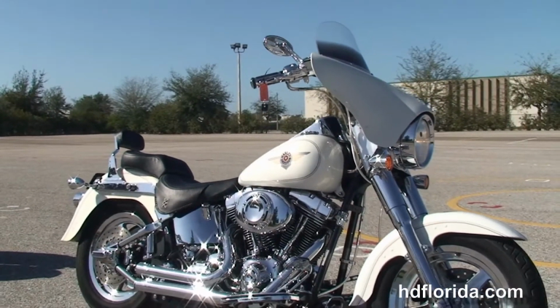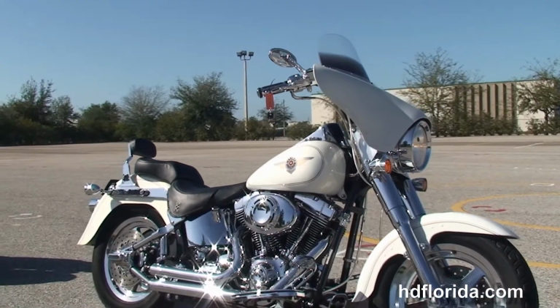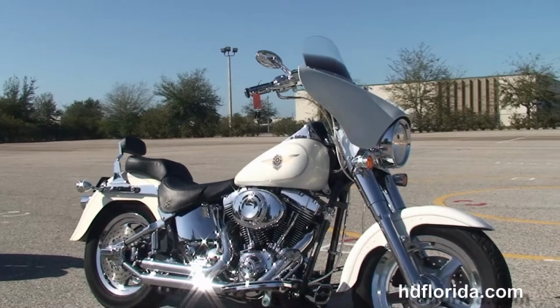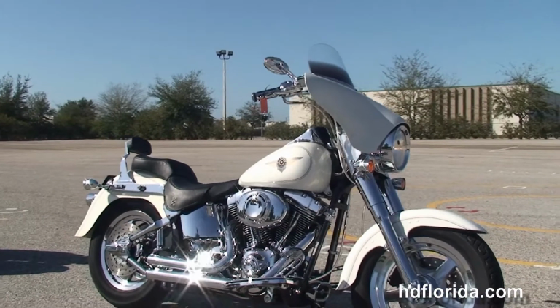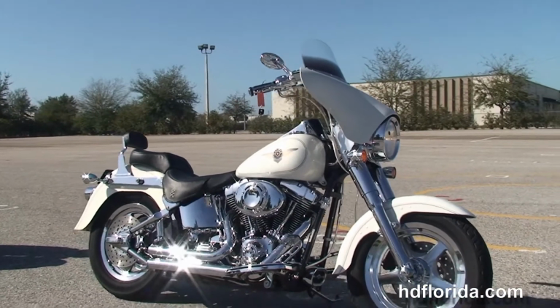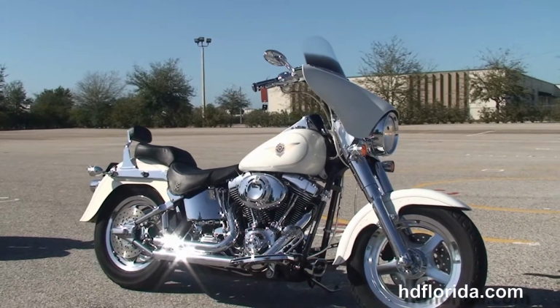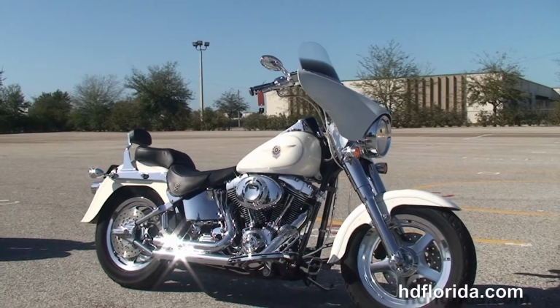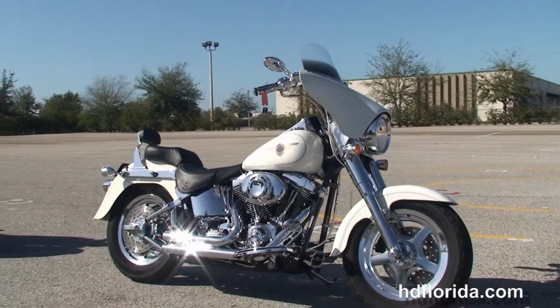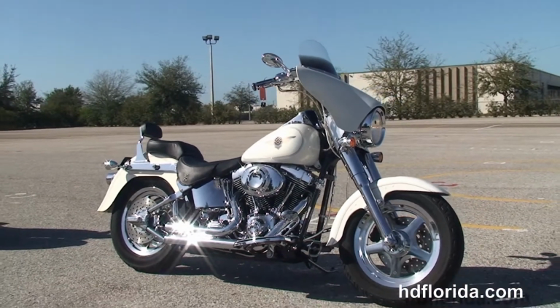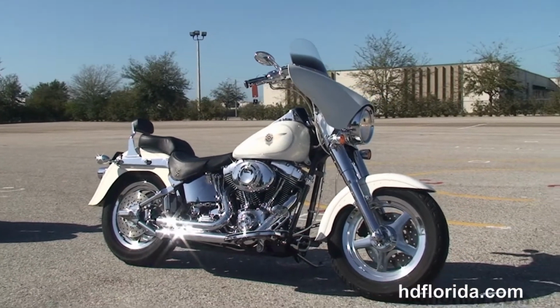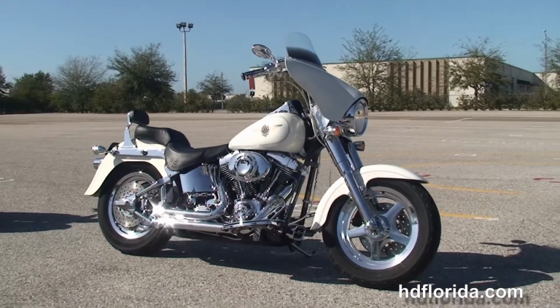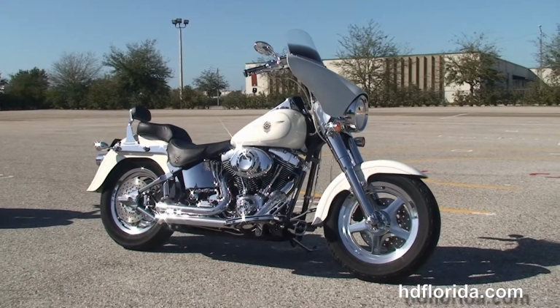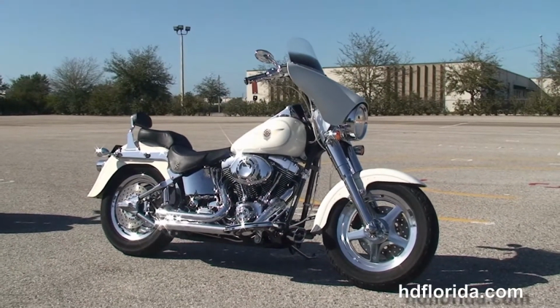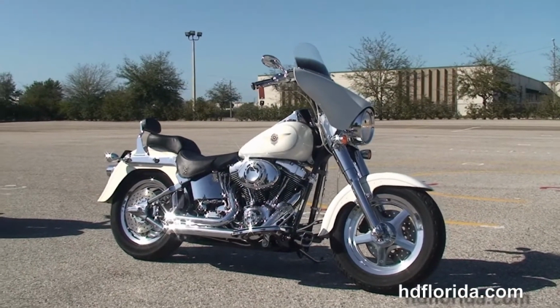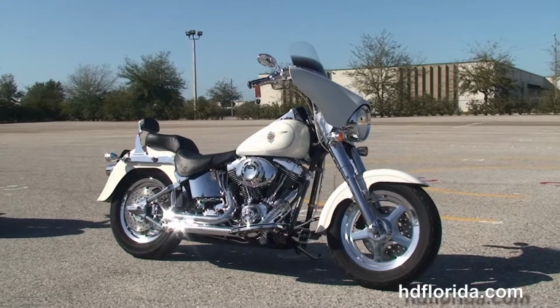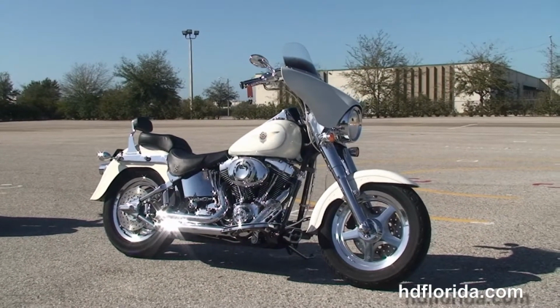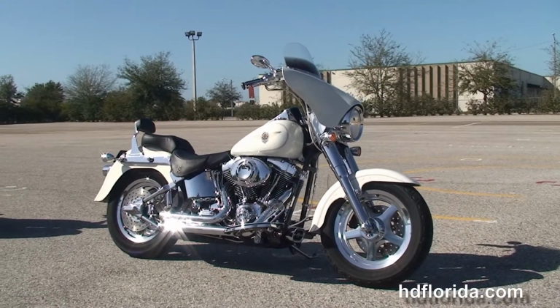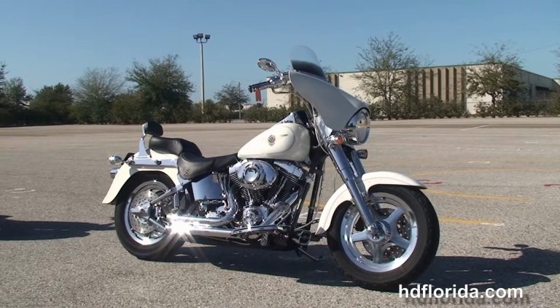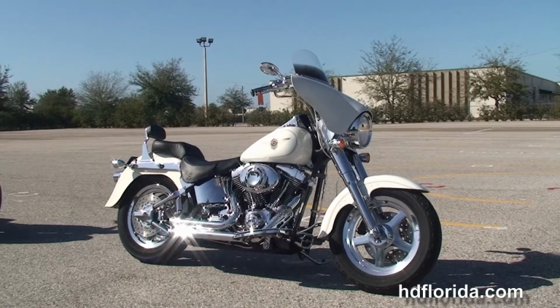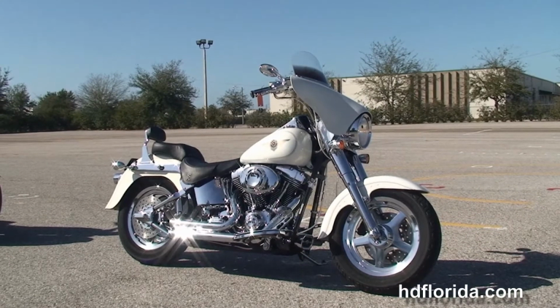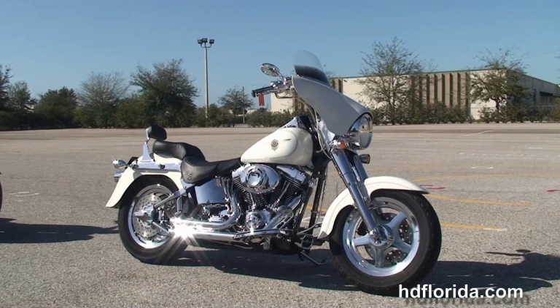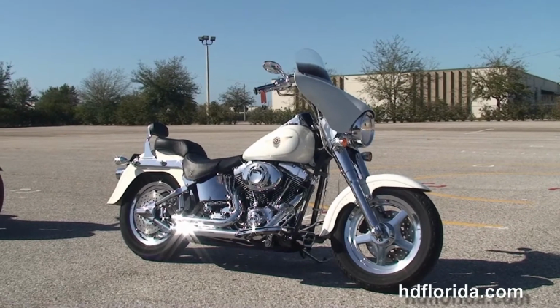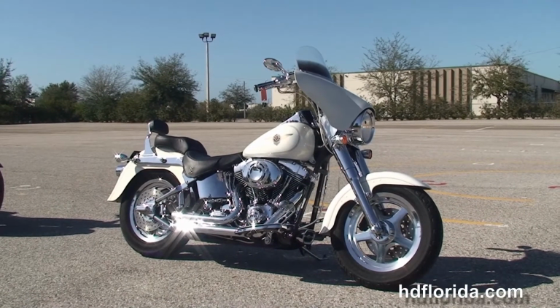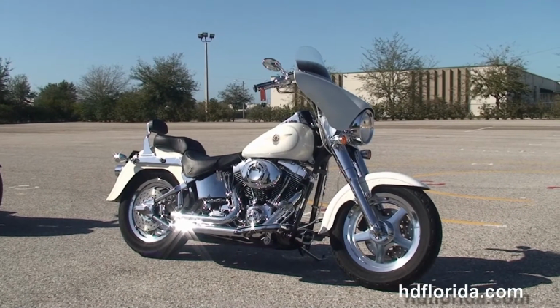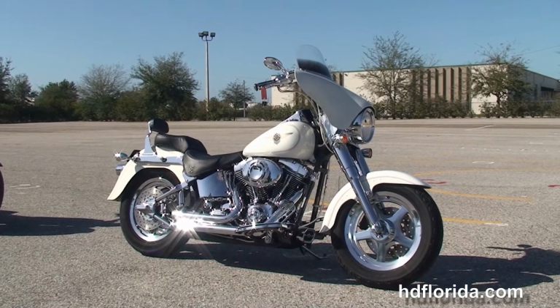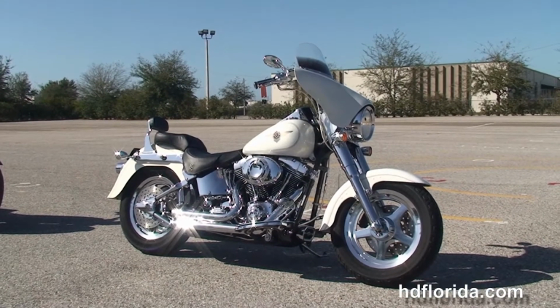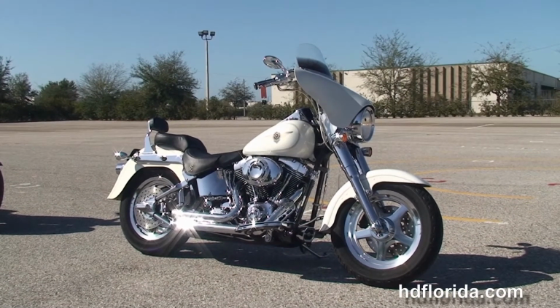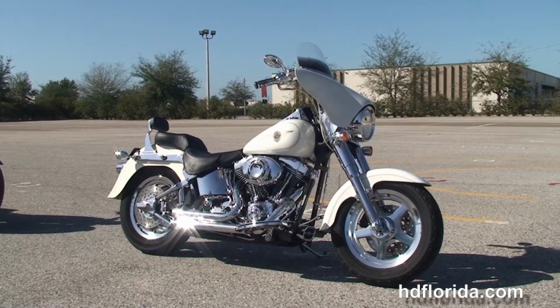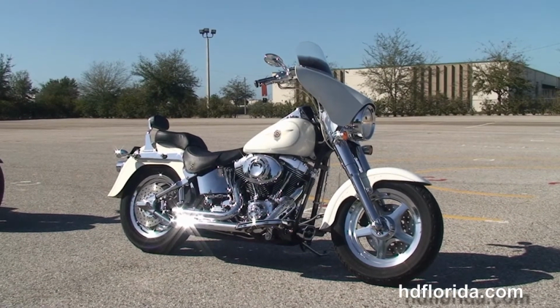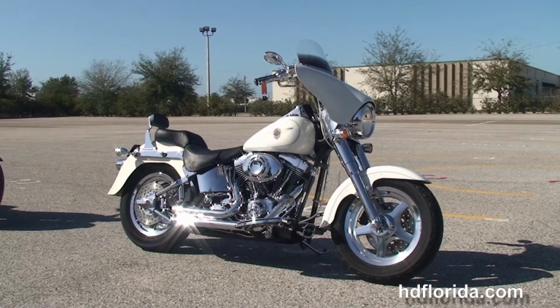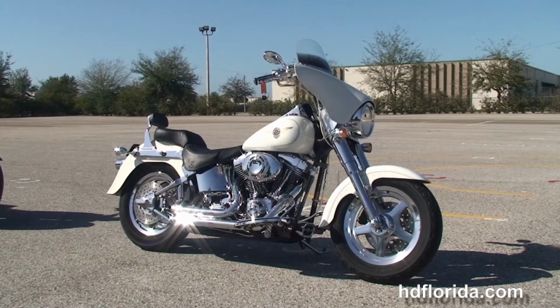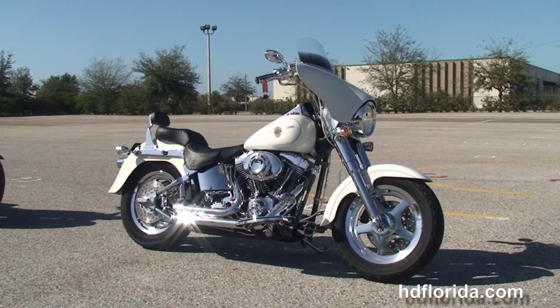Here at the world famous Harley-Davidson brand, all our bikes are fully serviced and safety inspected. We take anything on trade — cars, boats, campers, guns, jewelry, artwork — you name it, we take it, as long as we don't have to feed it.